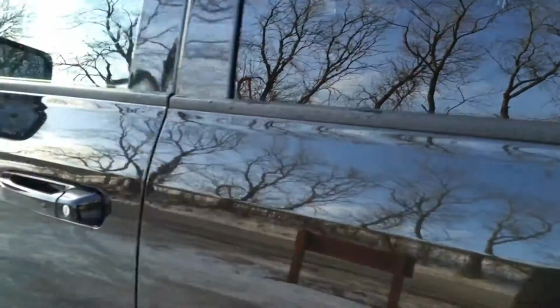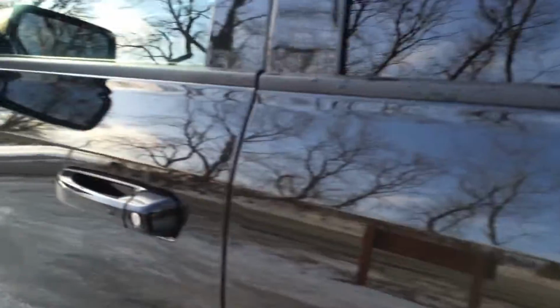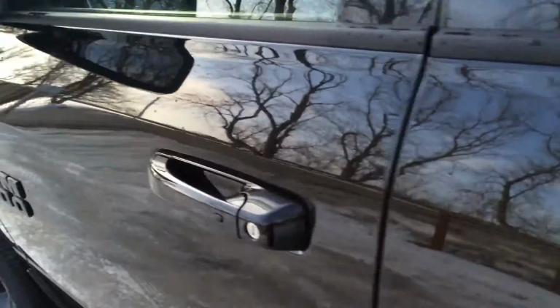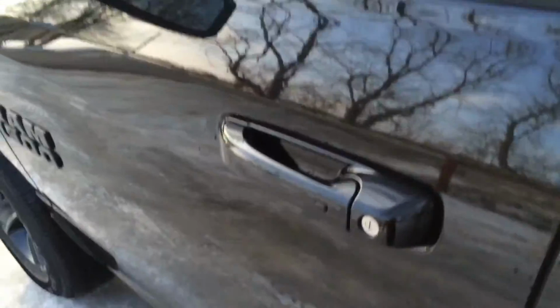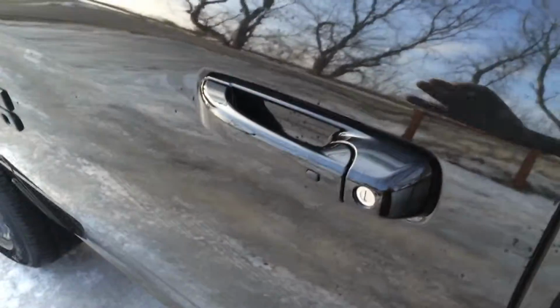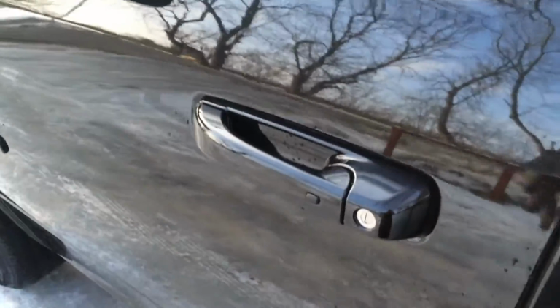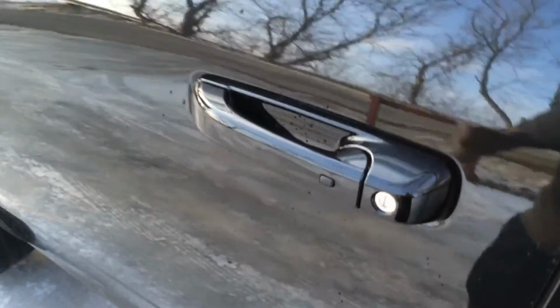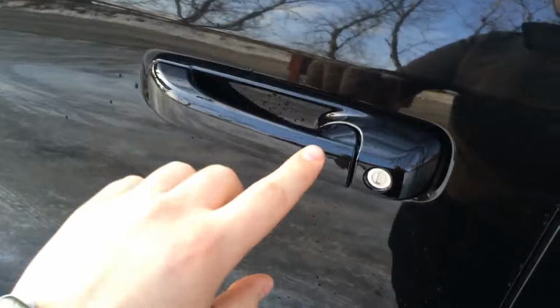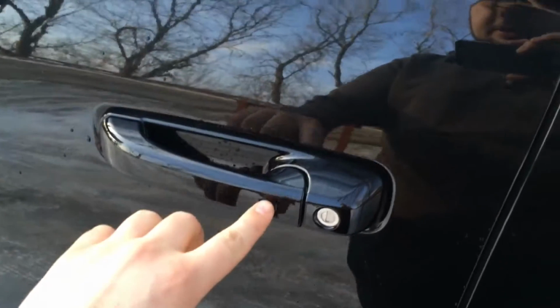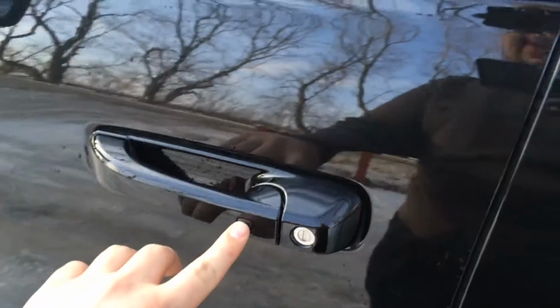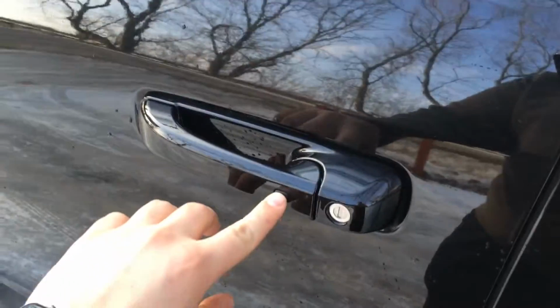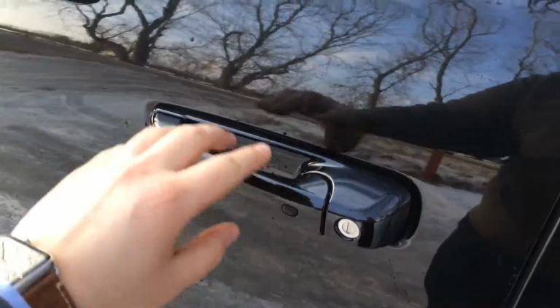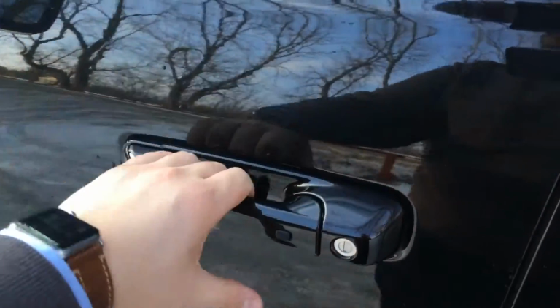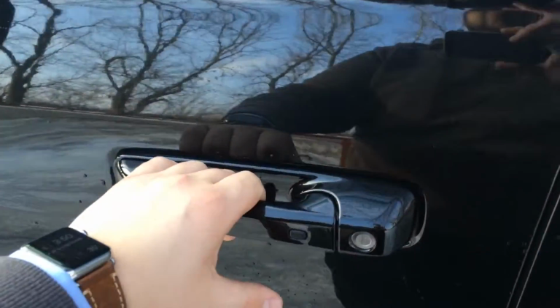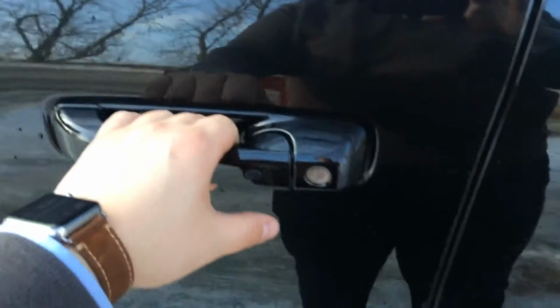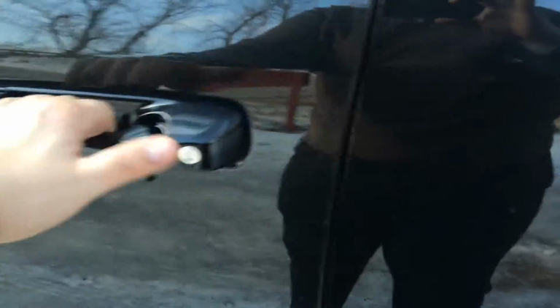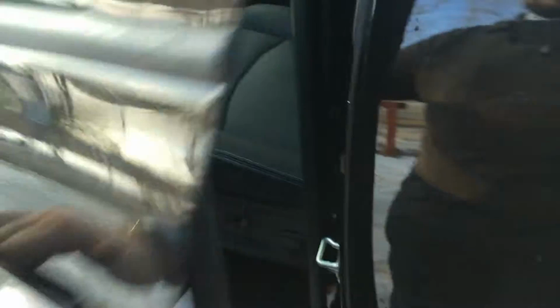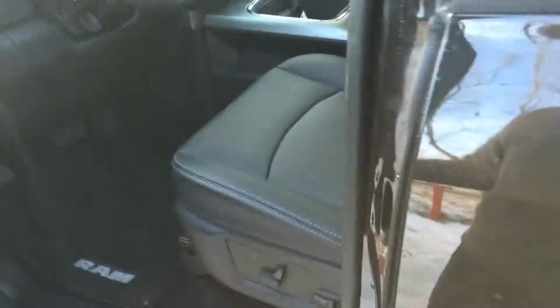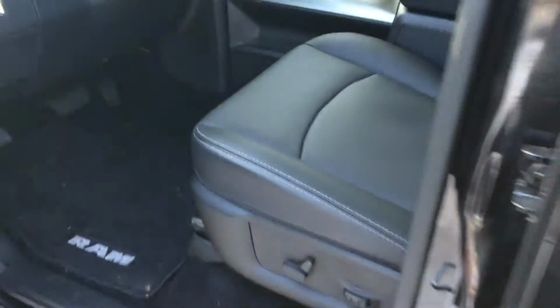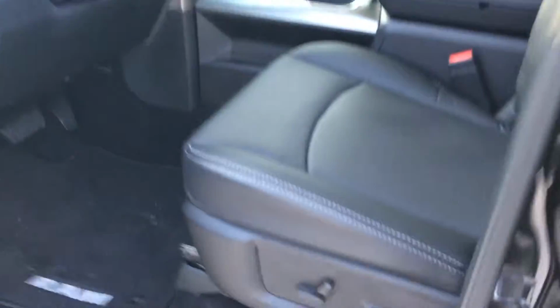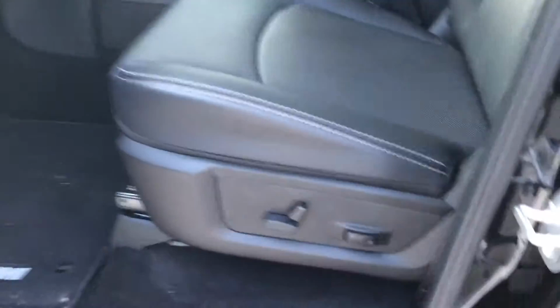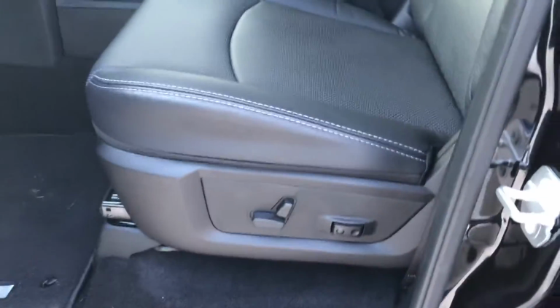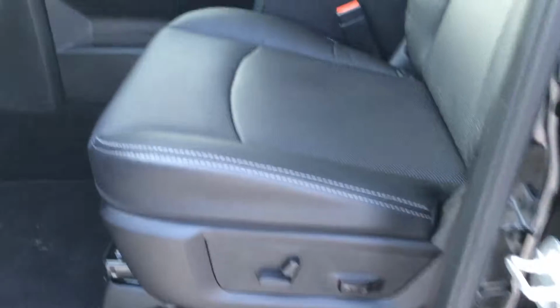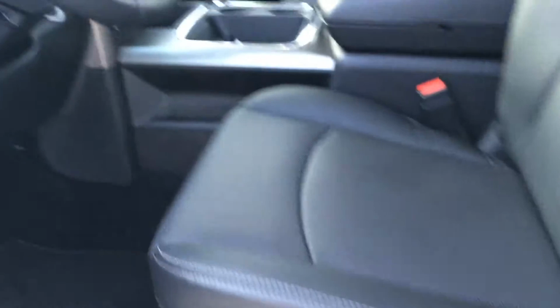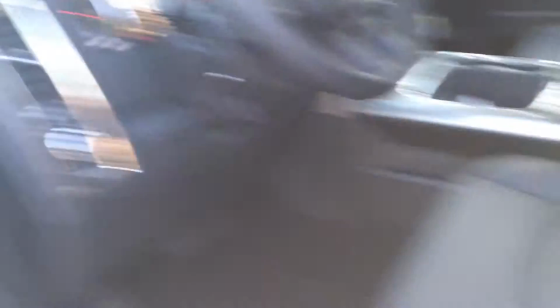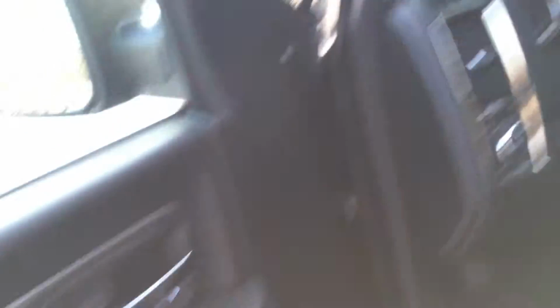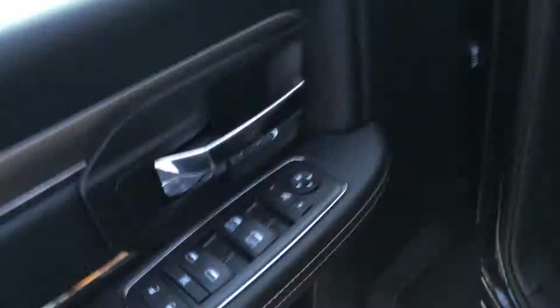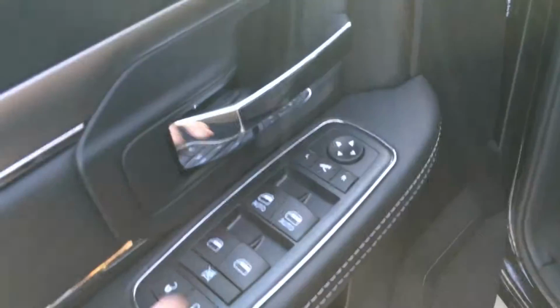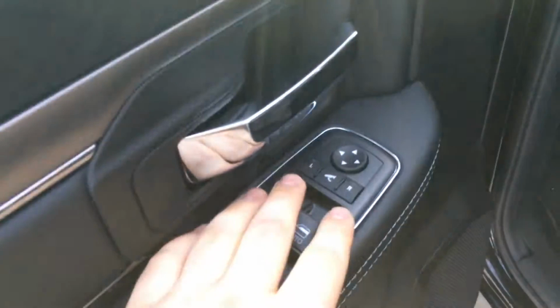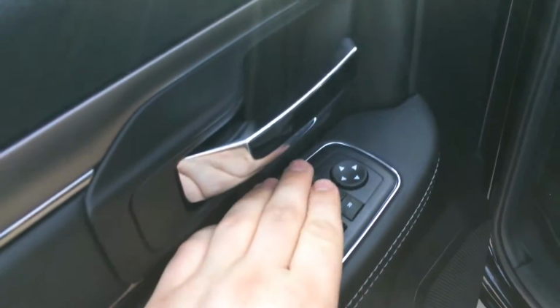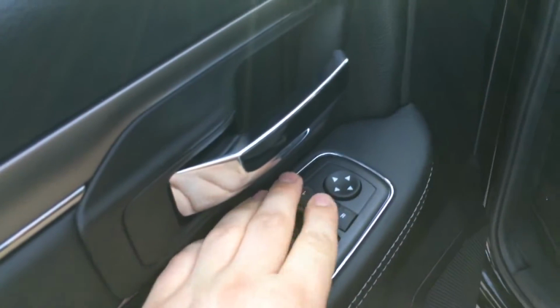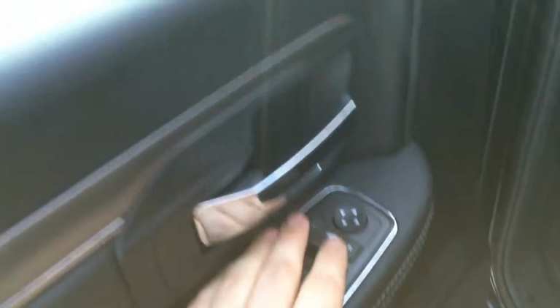If we go inside, one thing is that if you have the key in your pocket you have keyless access — you can lock the car or open it with the handle. Popping in here, you have the power seats in the front, and it also has power folding mirrors.